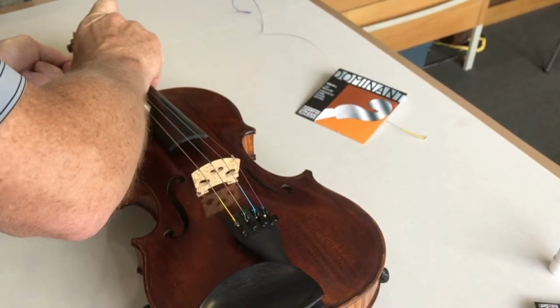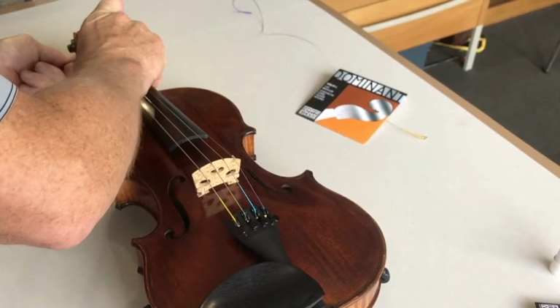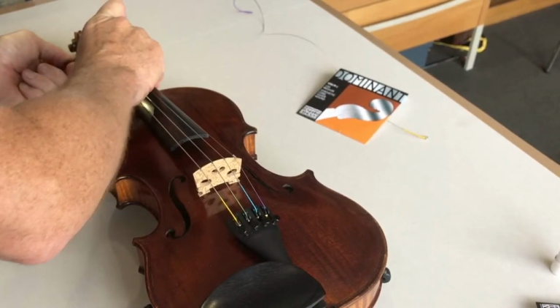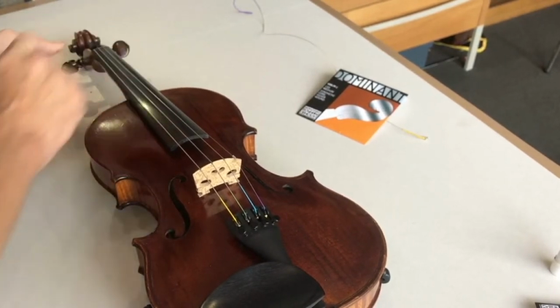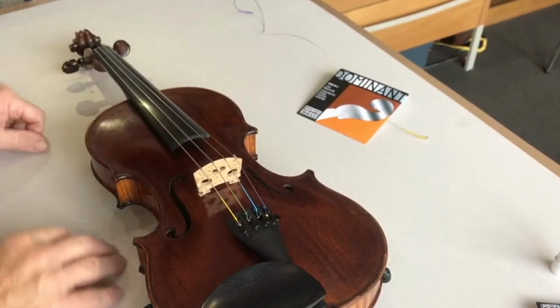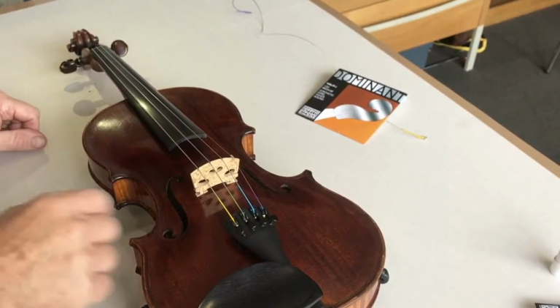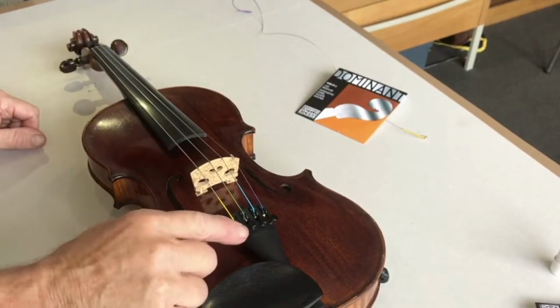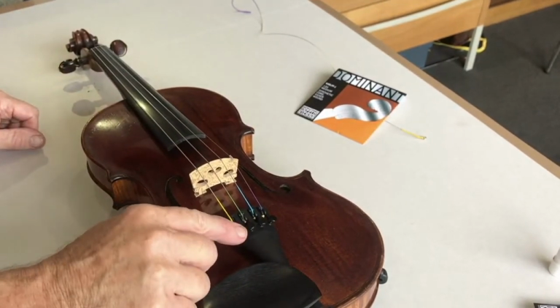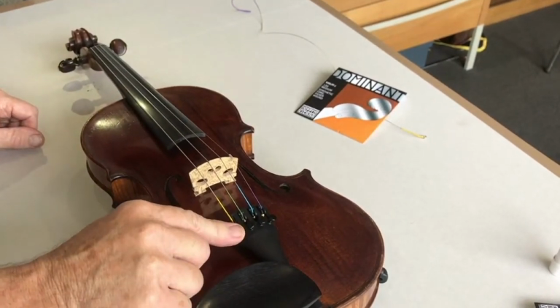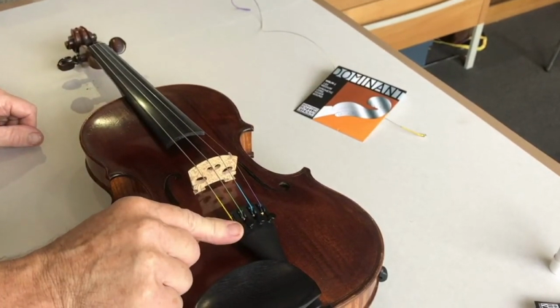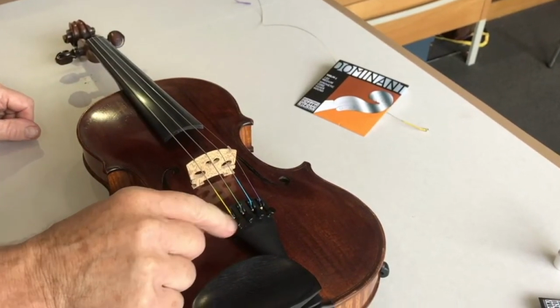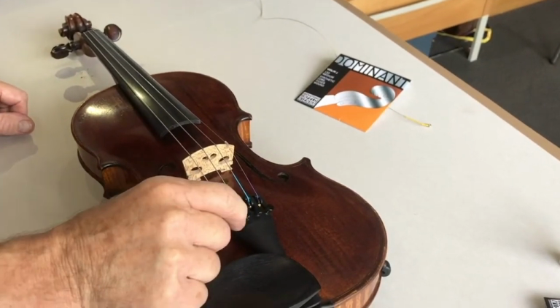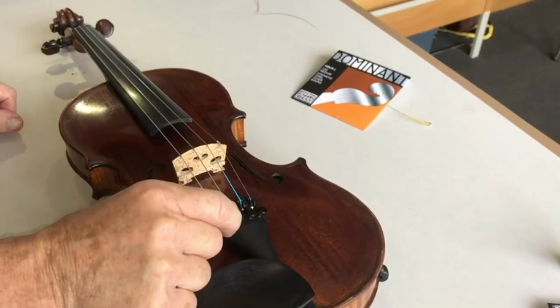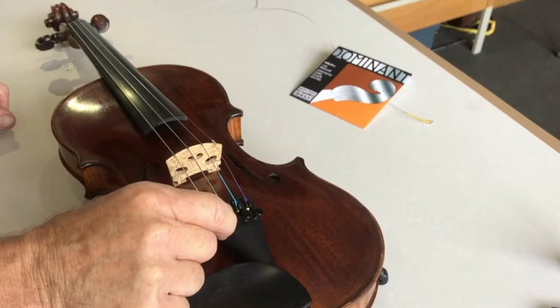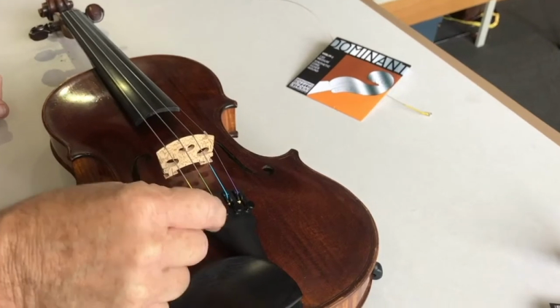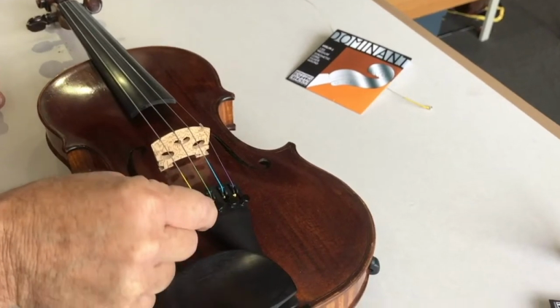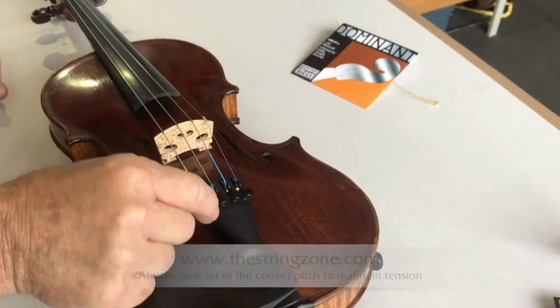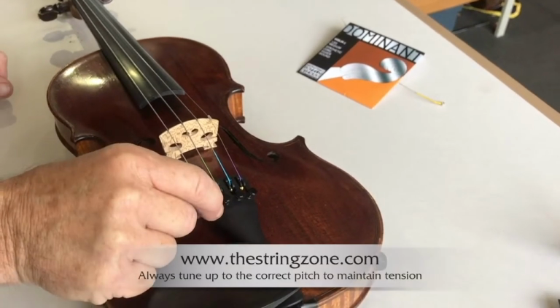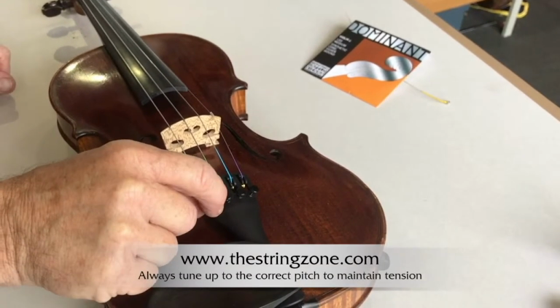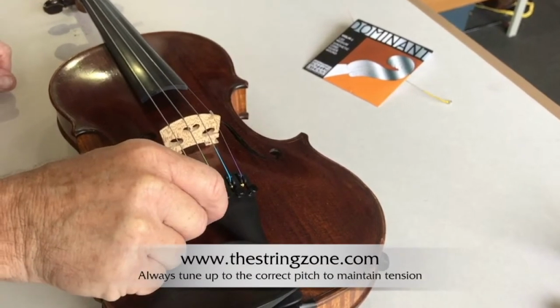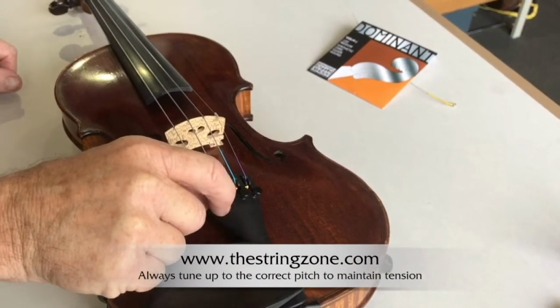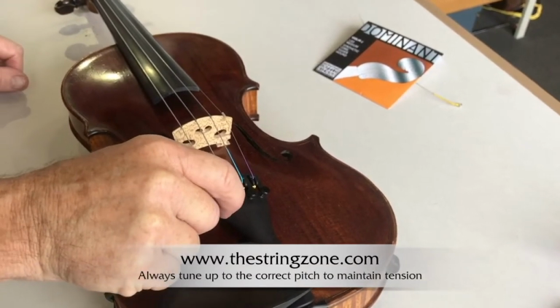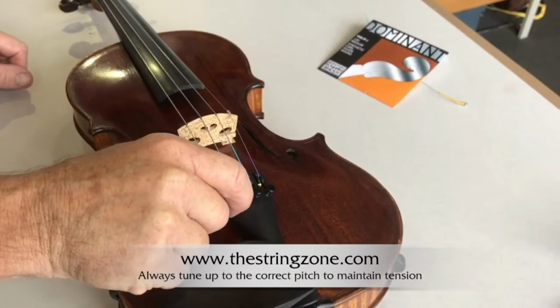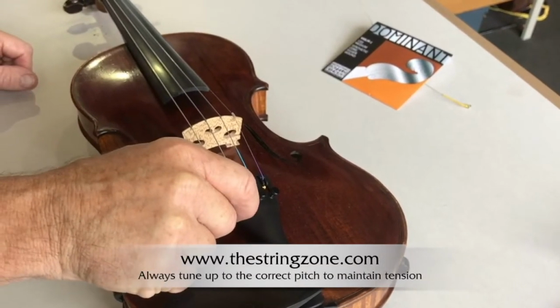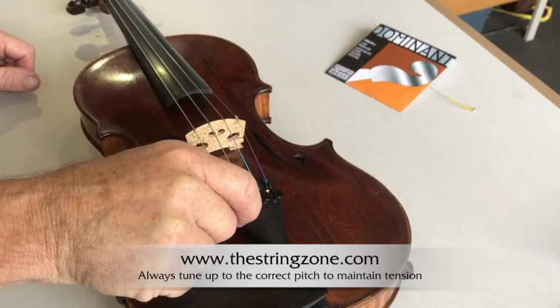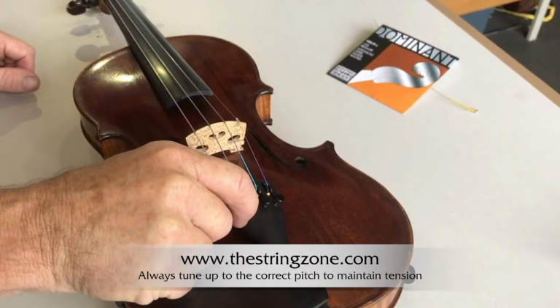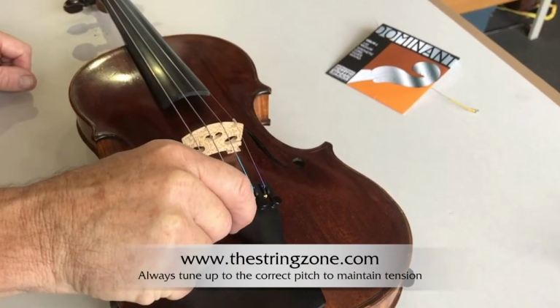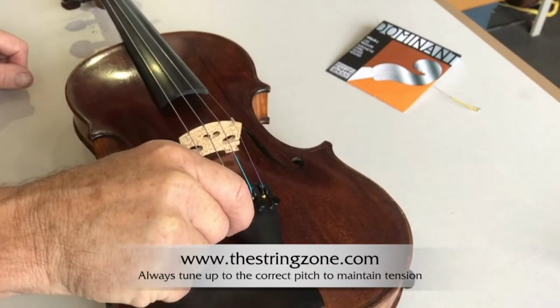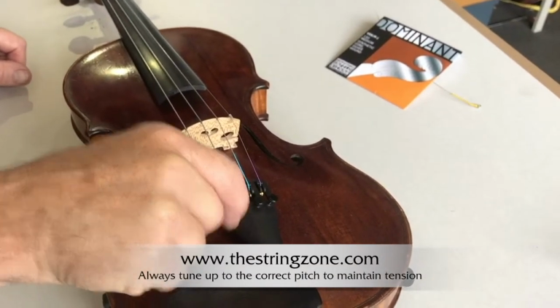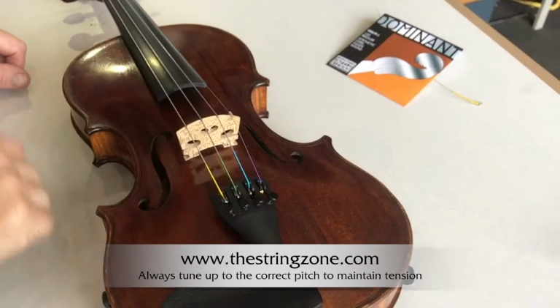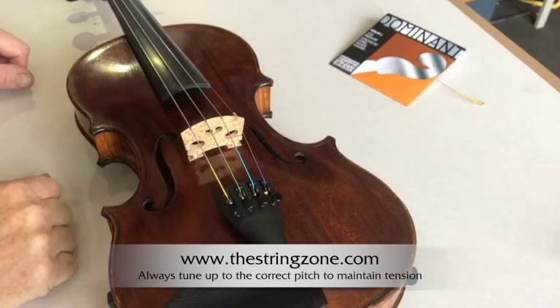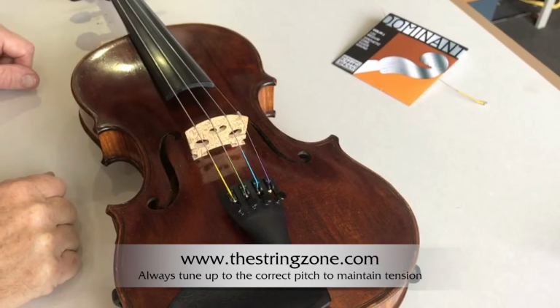This helps the peg to hold if it's not a perfect fit. Pull up the tension to about a semi-turn flat and then take up the tension on the adjuster. Don't wind it down too much.